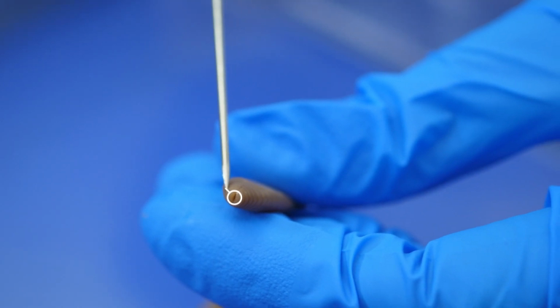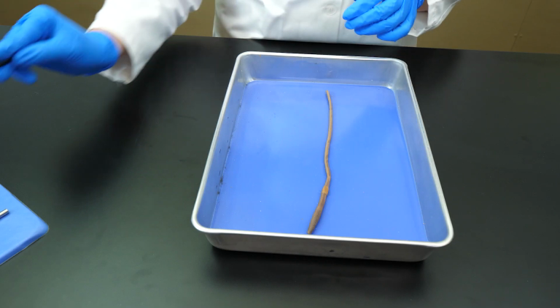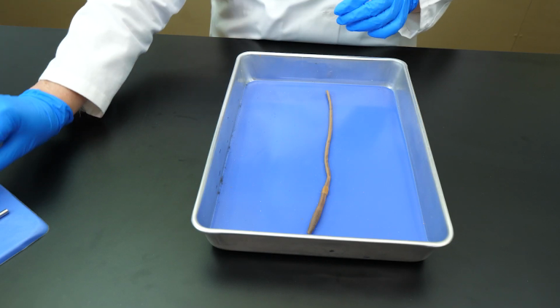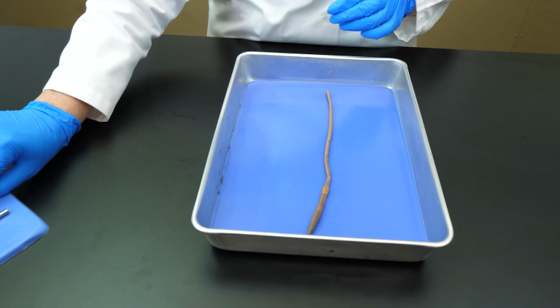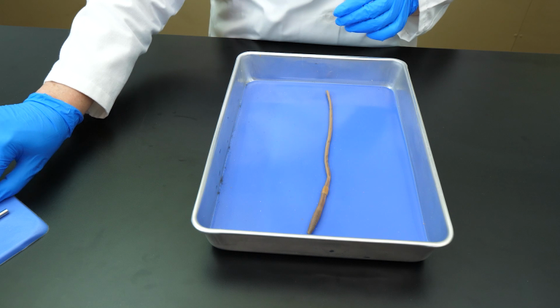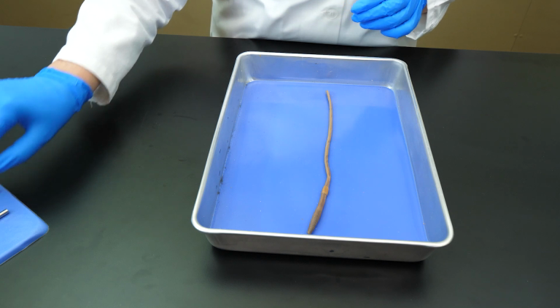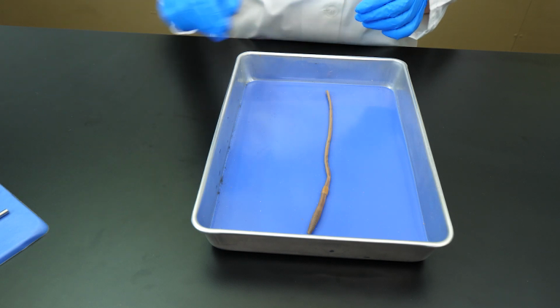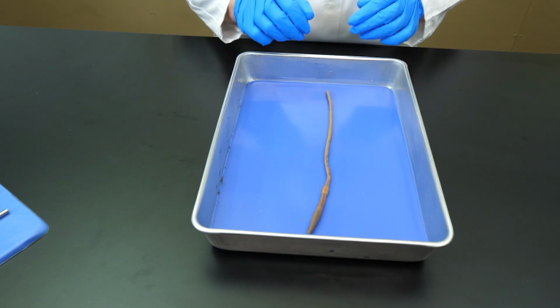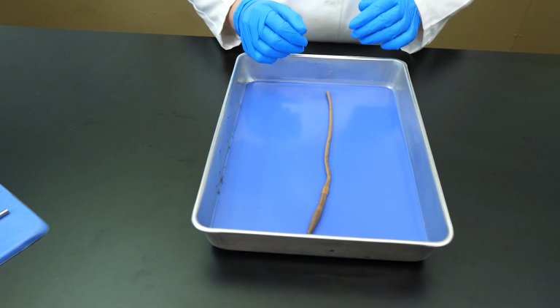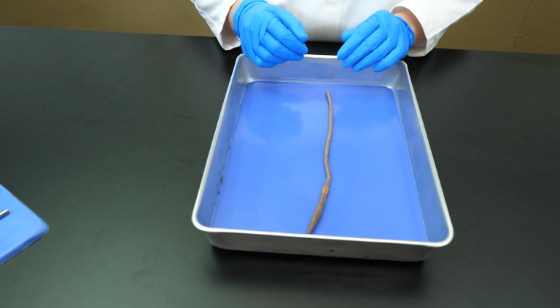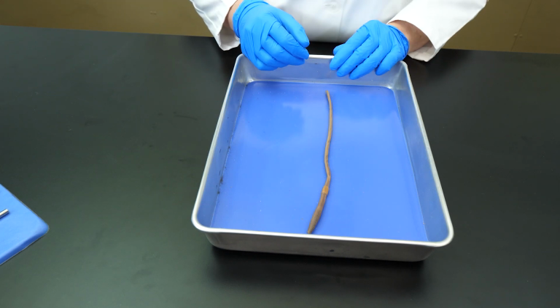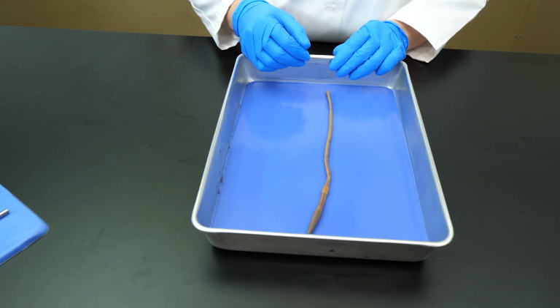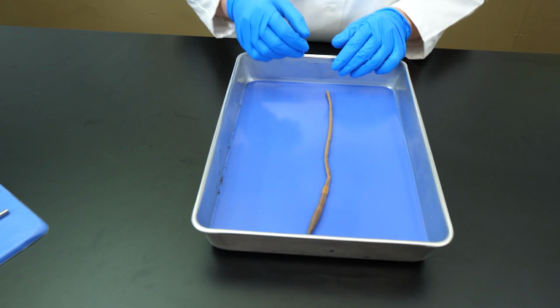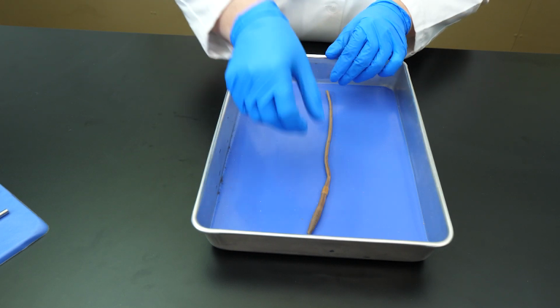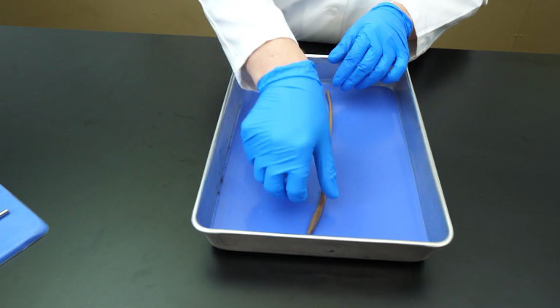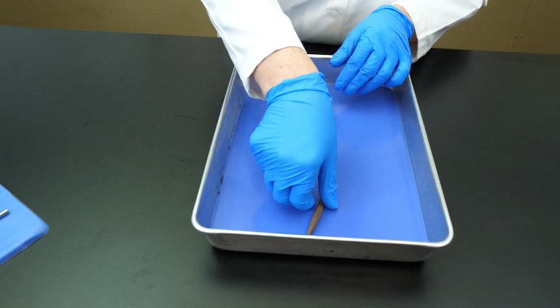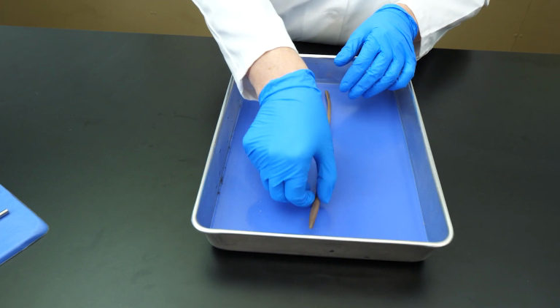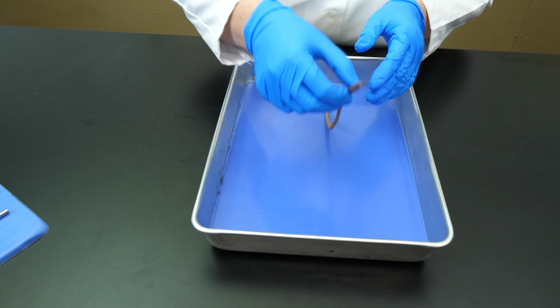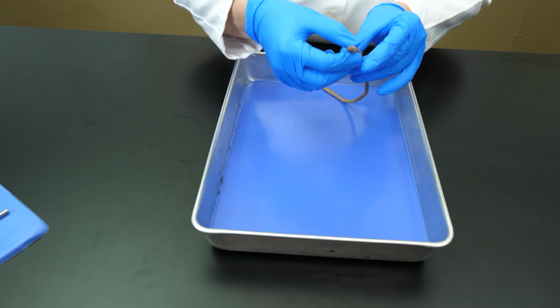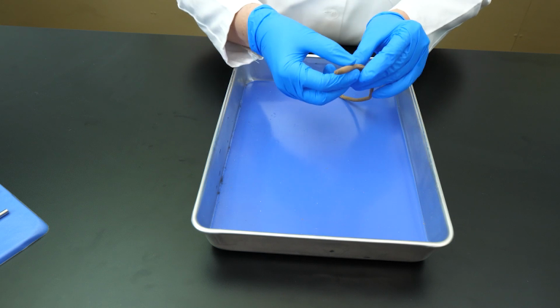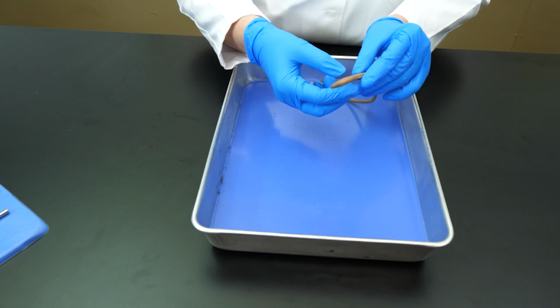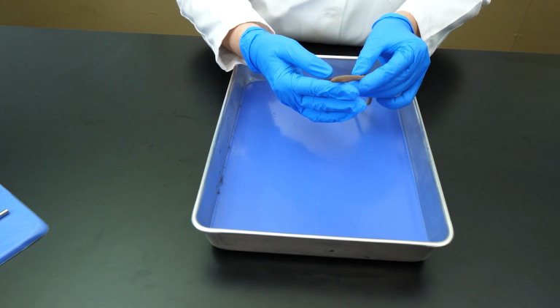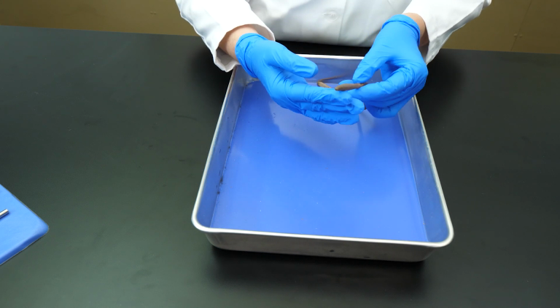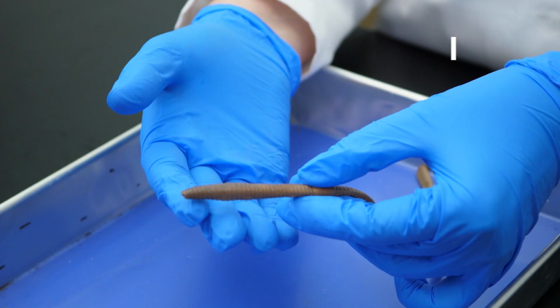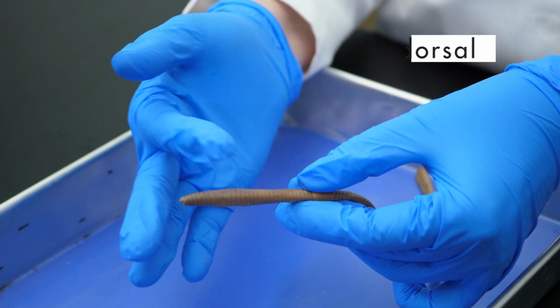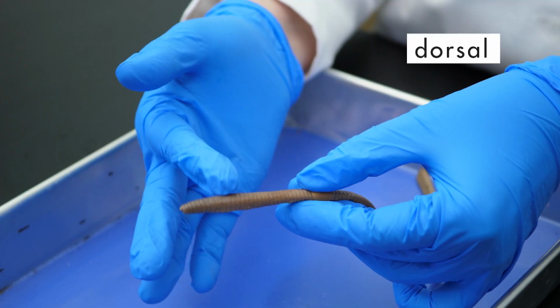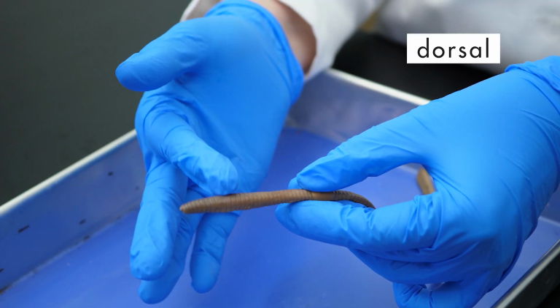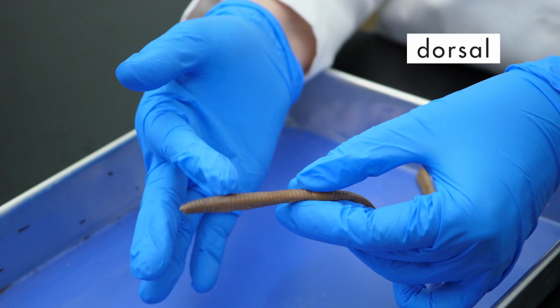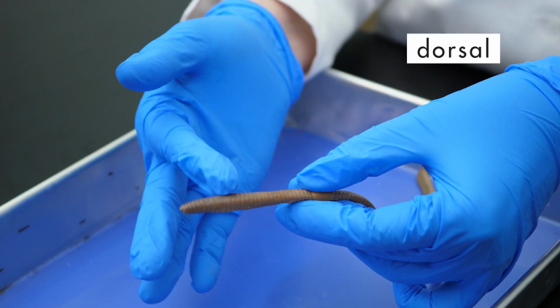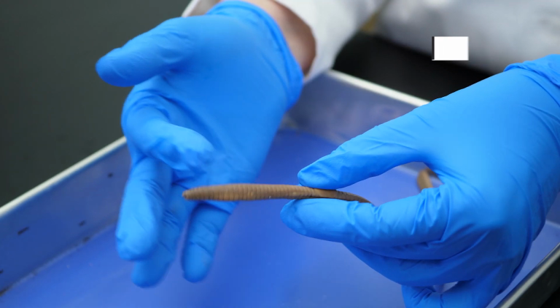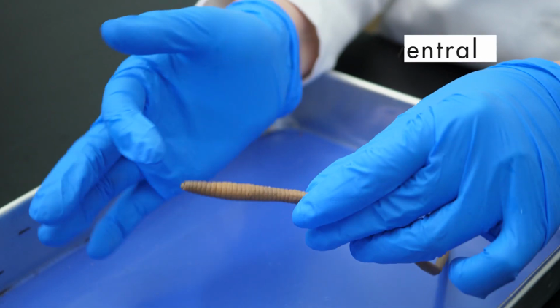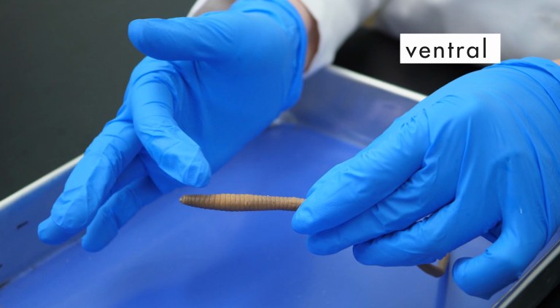We also need to identify the dorsal and ventral sides of the earthworm, because we will make our incisions on the dorsal side. The dorsal side is darker than the ventral side.